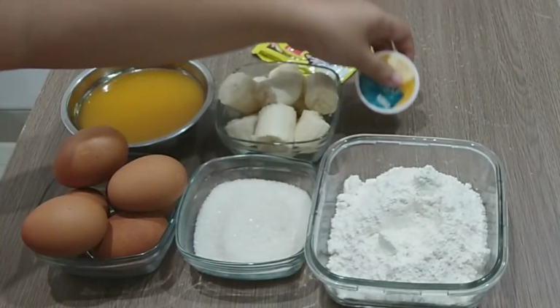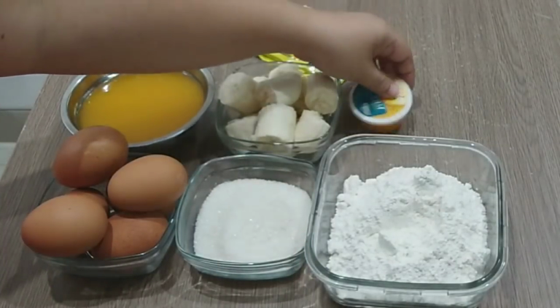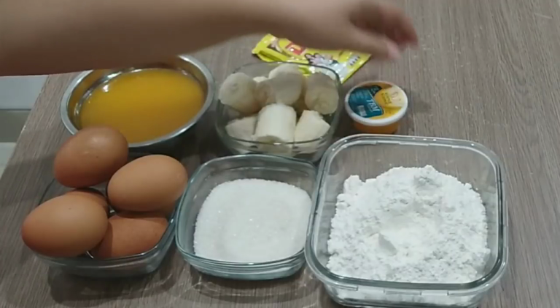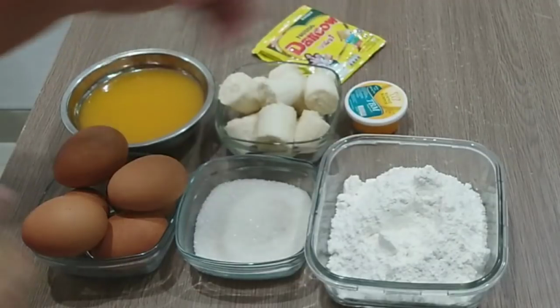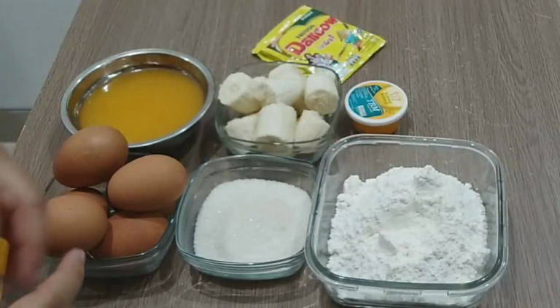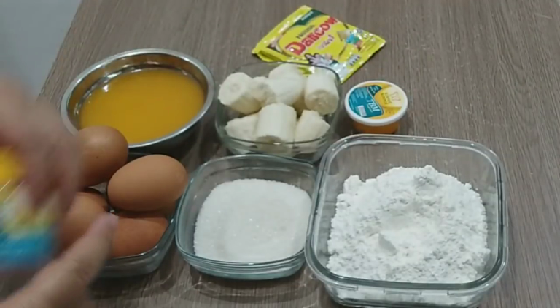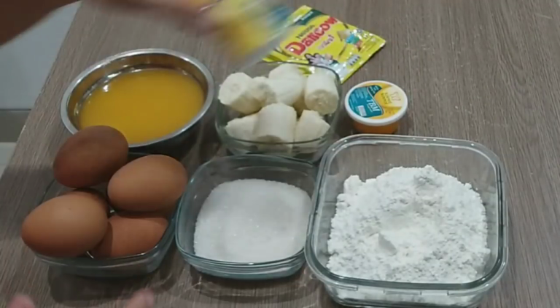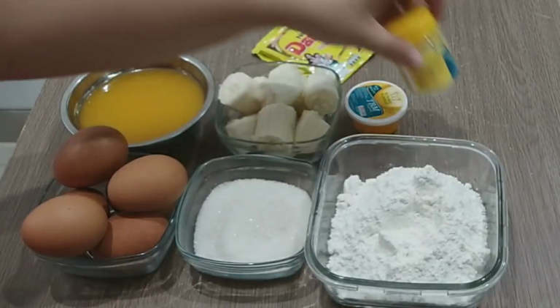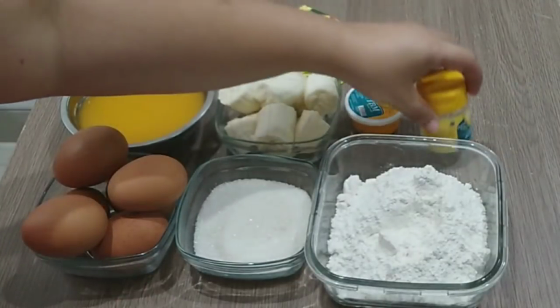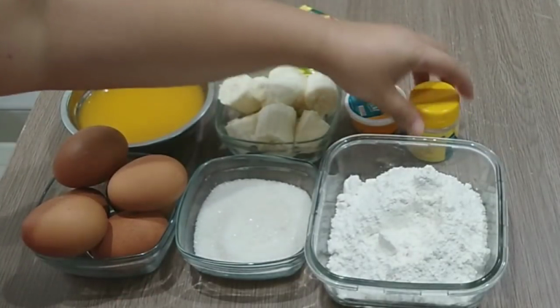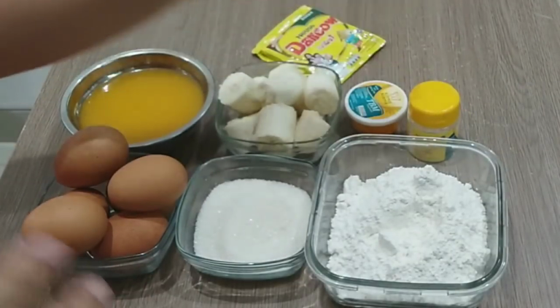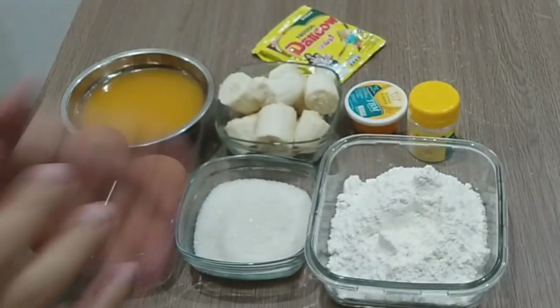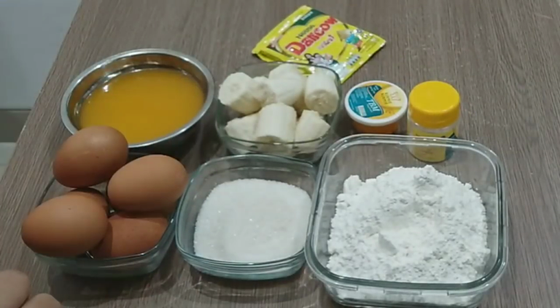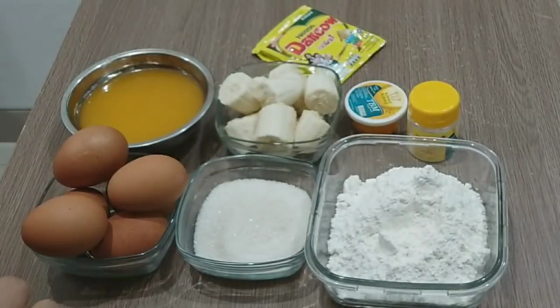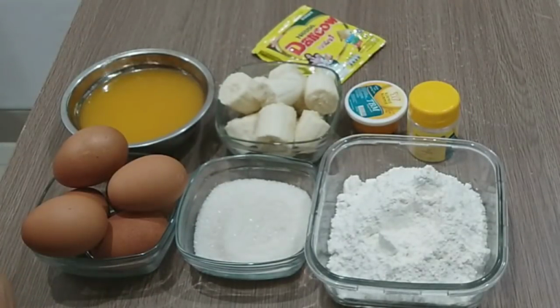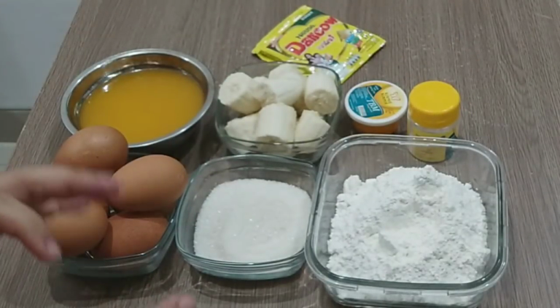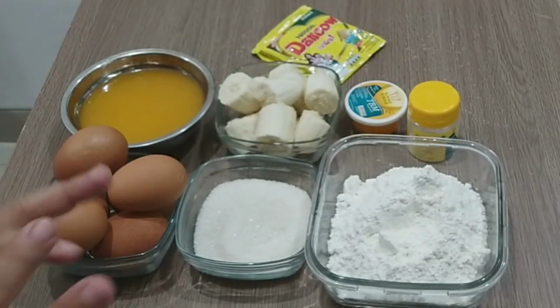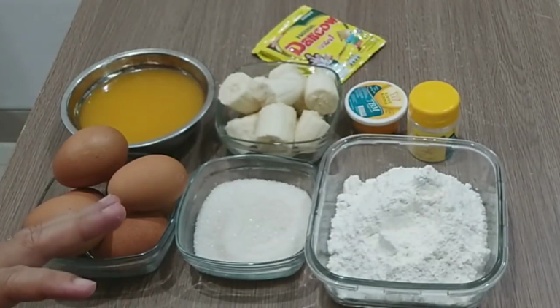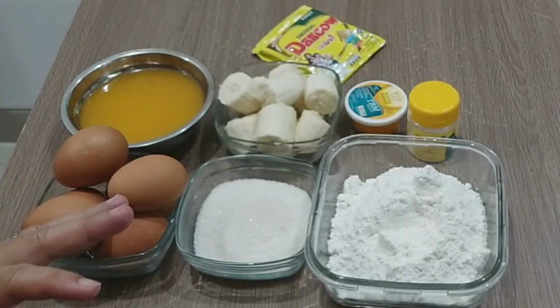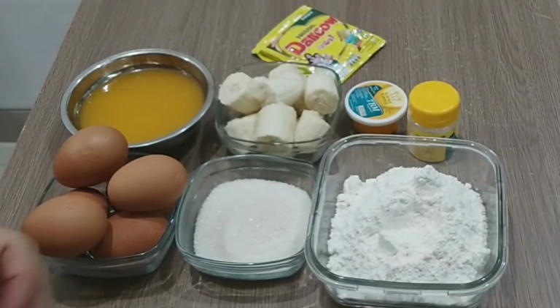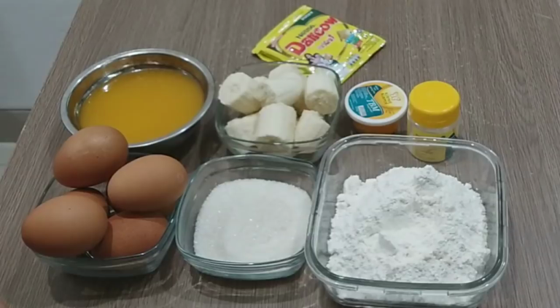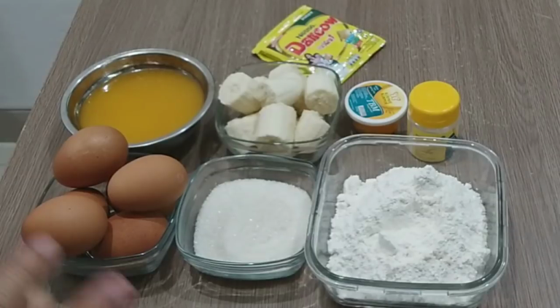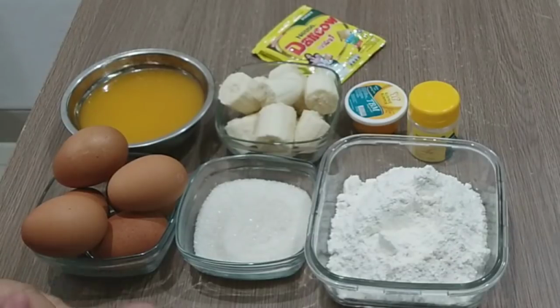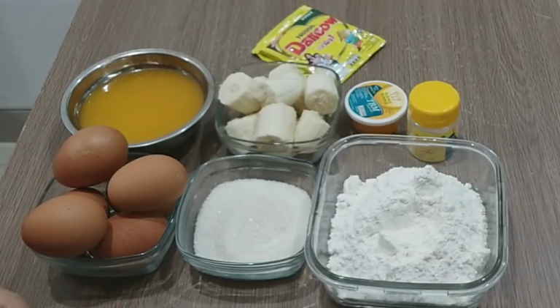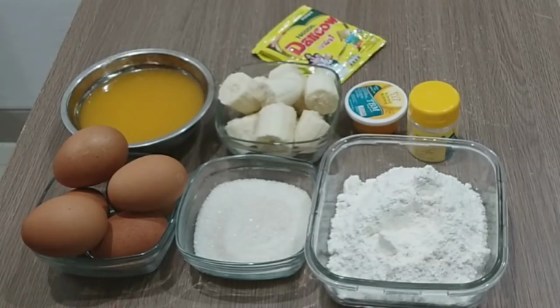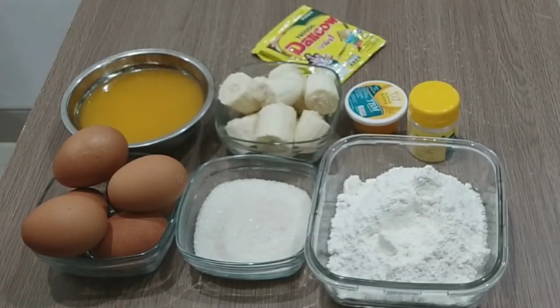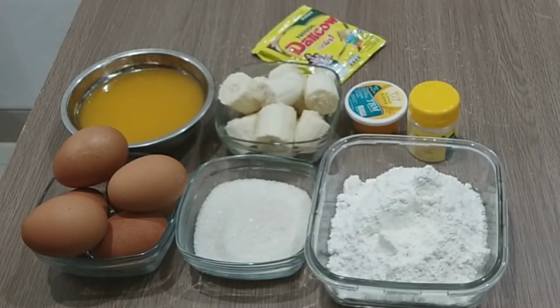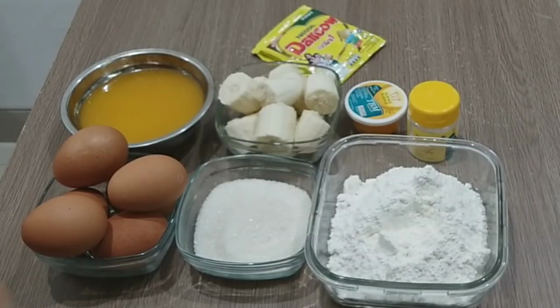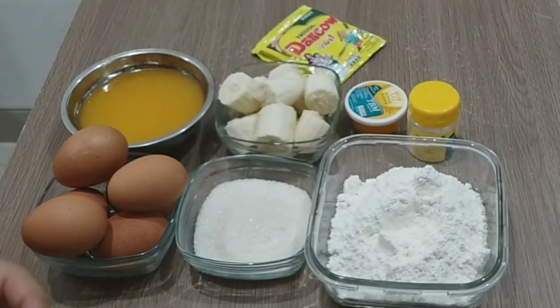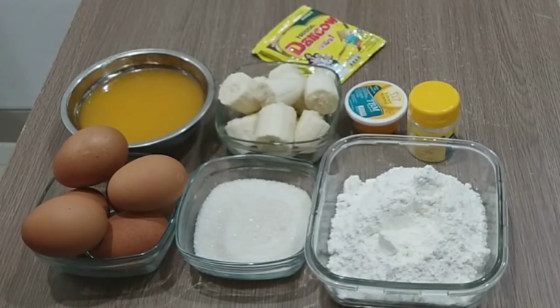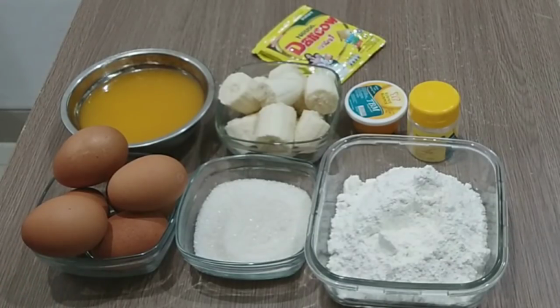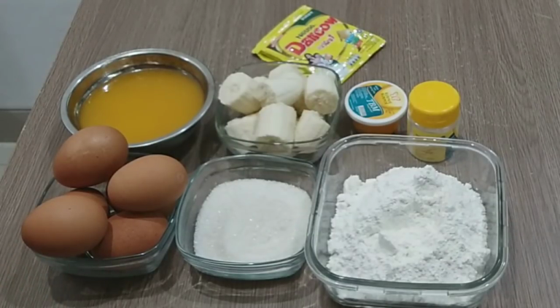Toppingnya boleh suka-suka ya, boleh kacang almond, atau misalnya pisang lagi, atau meses, atau kismis yang lainnya boleh.